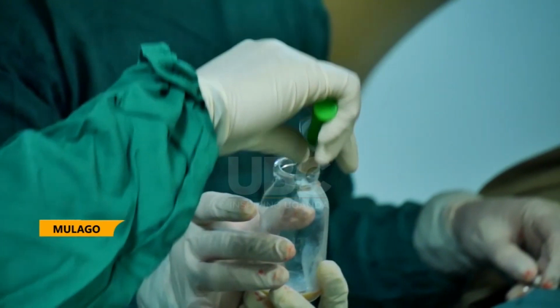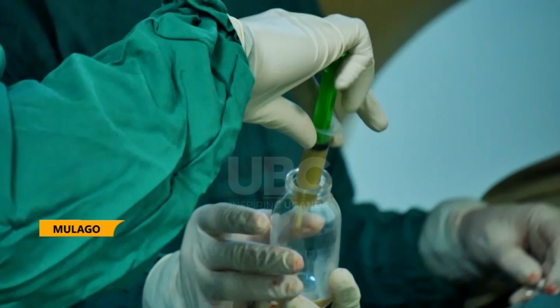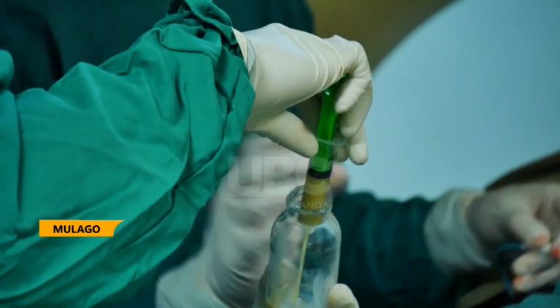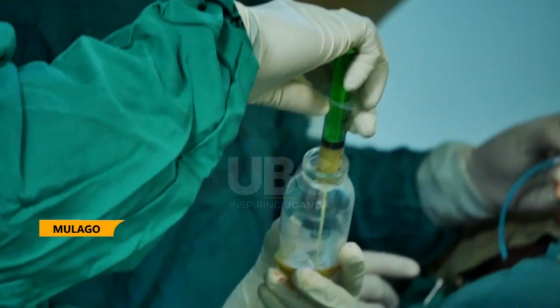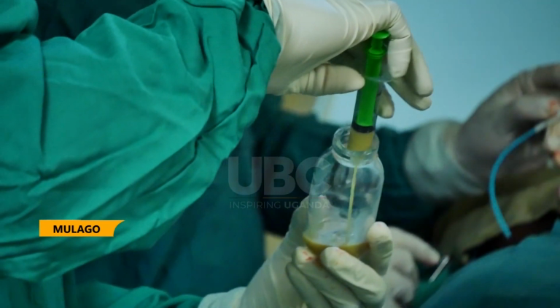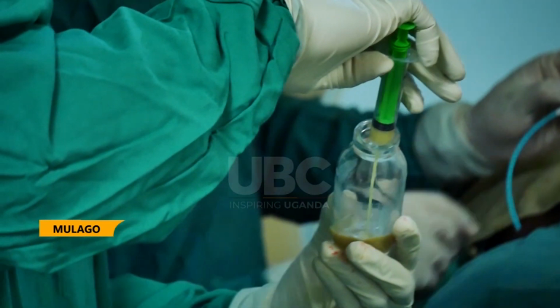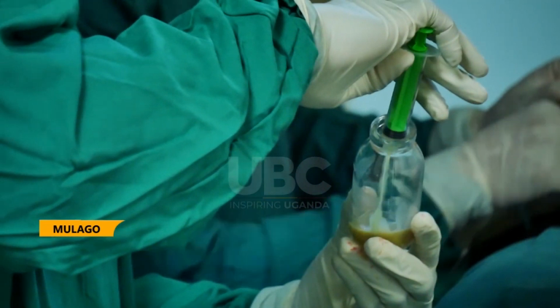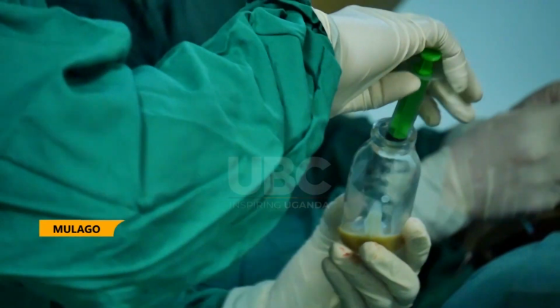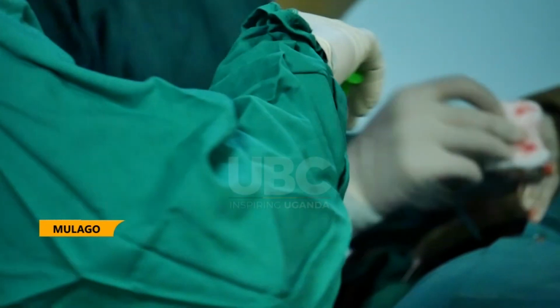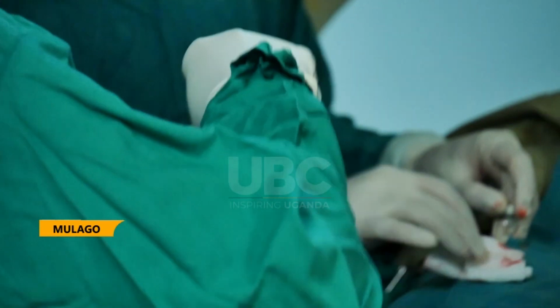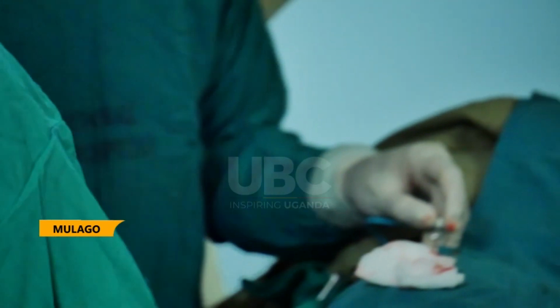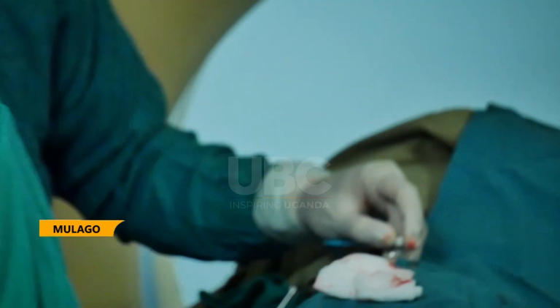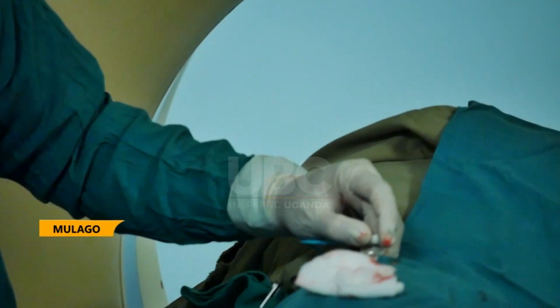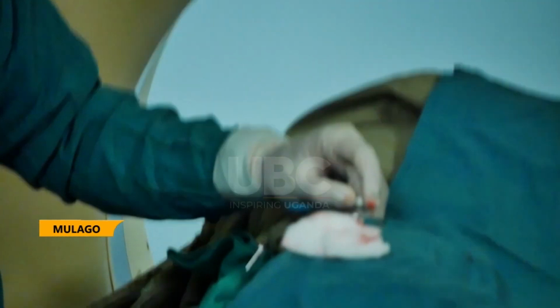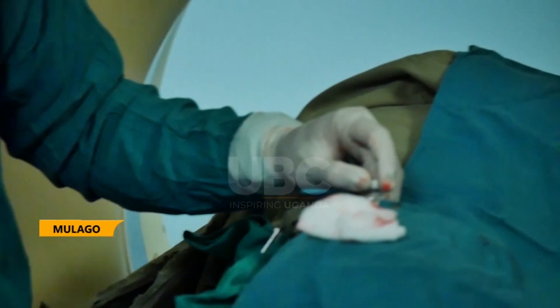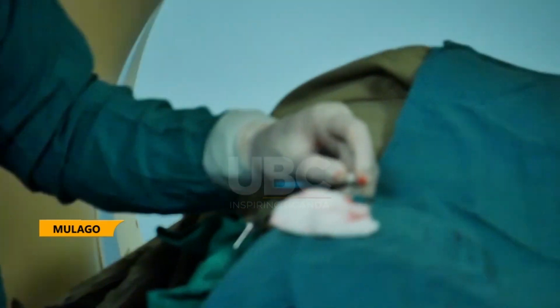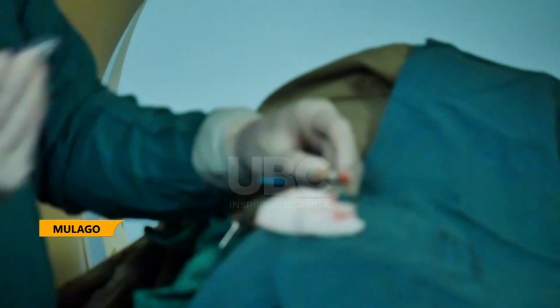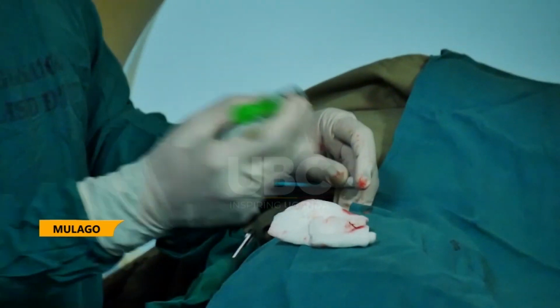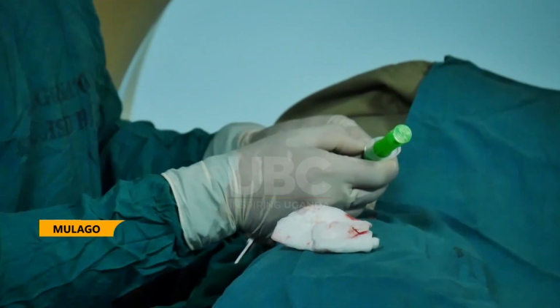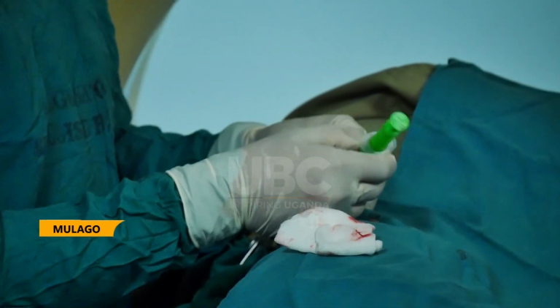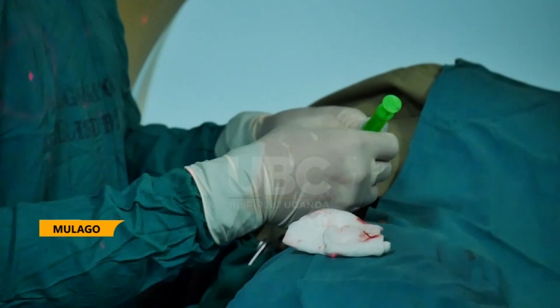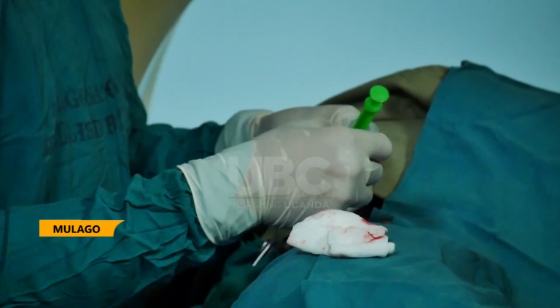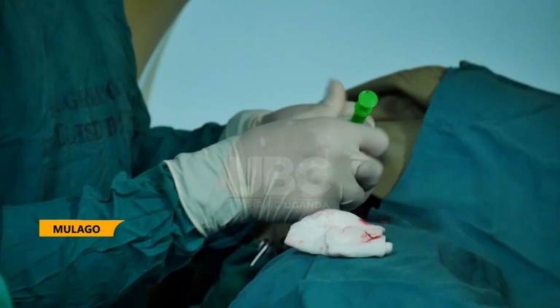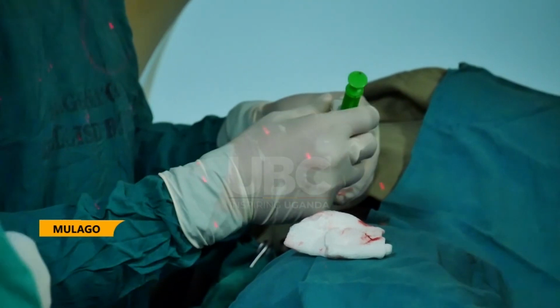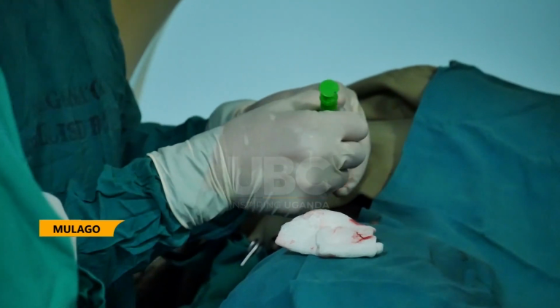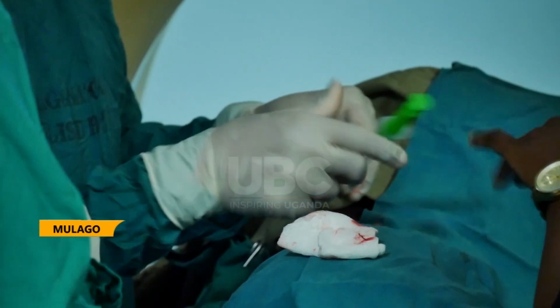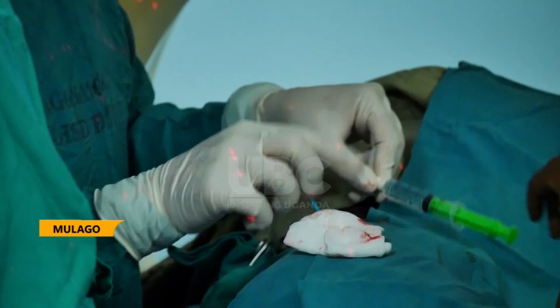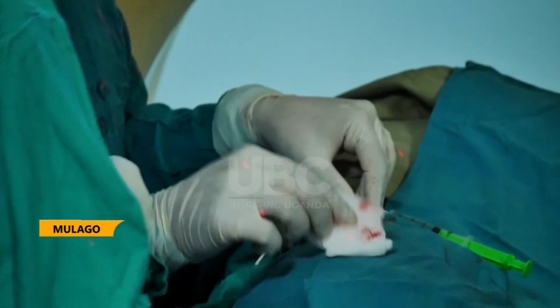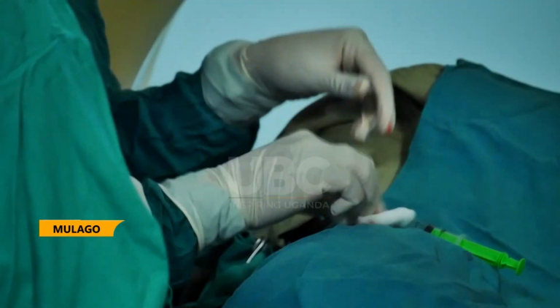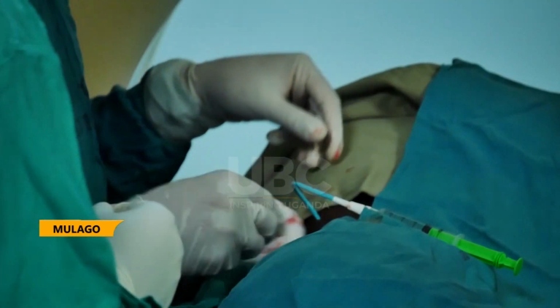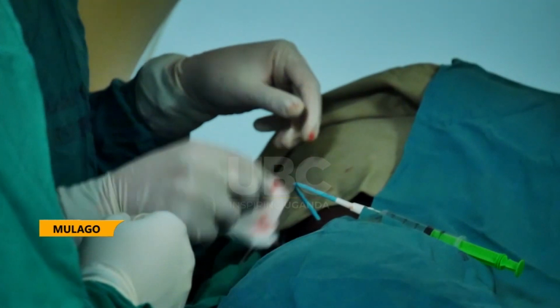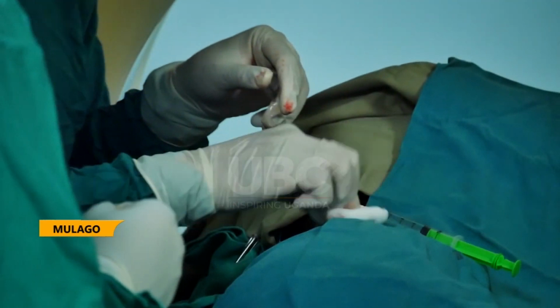Radiologists revealed that Uganda will be the sixth country in Africa to carry out advanced interventional radiology. Other countries include South Africa, Kenya, Morocco, Egypt, and Tanzania.